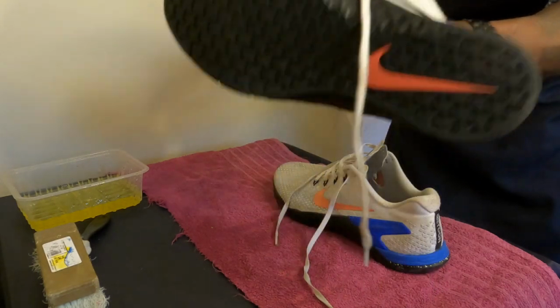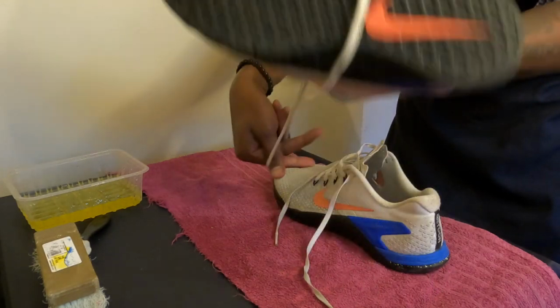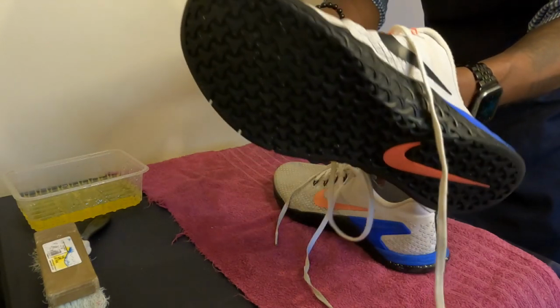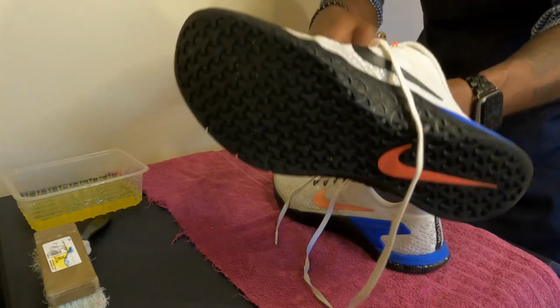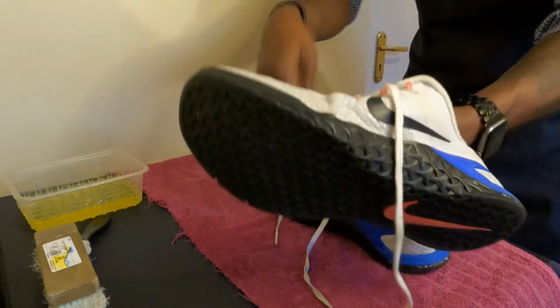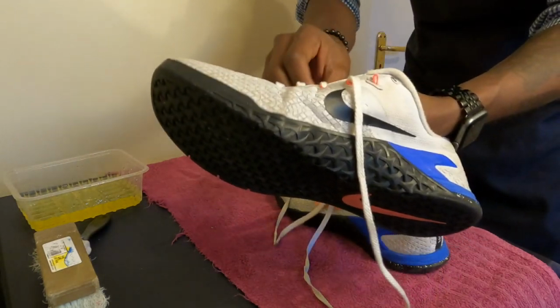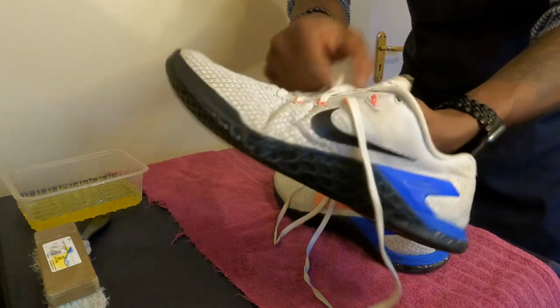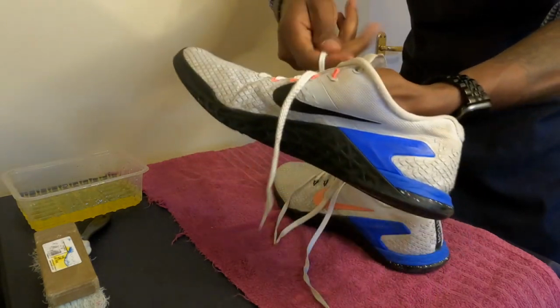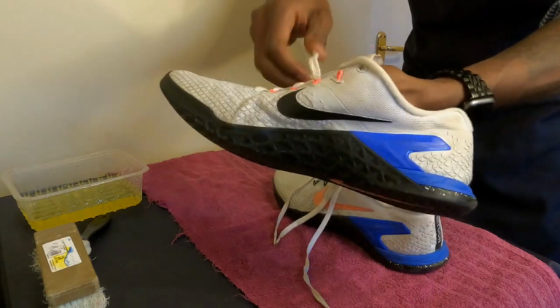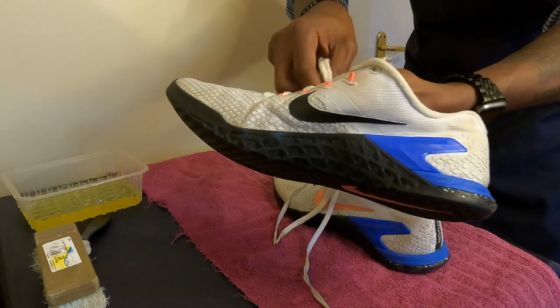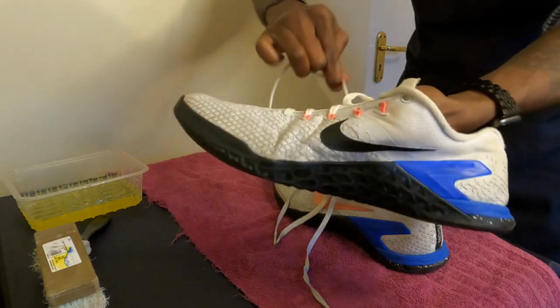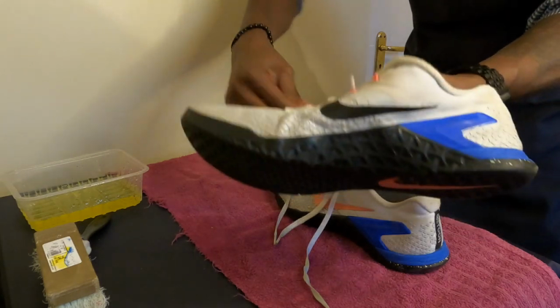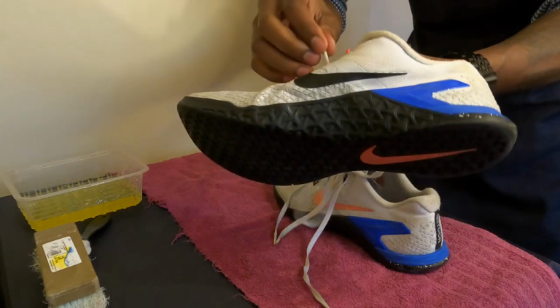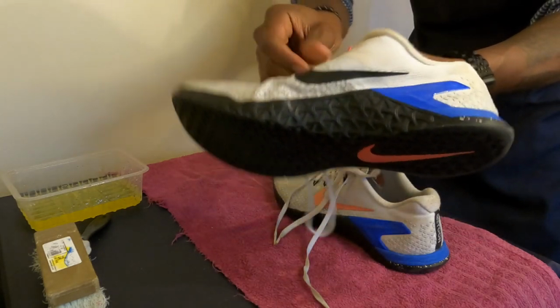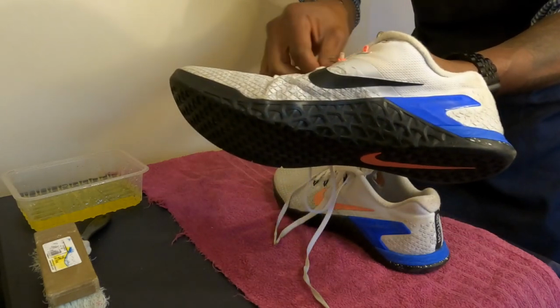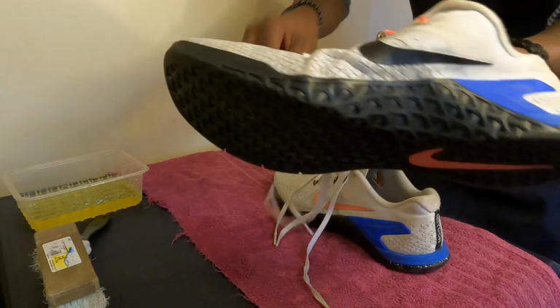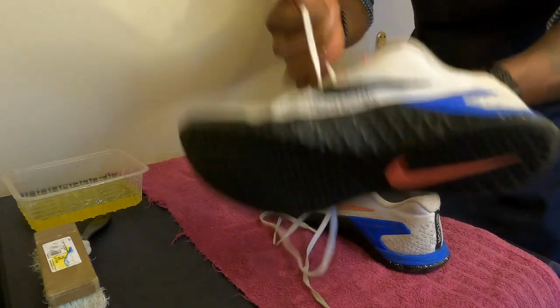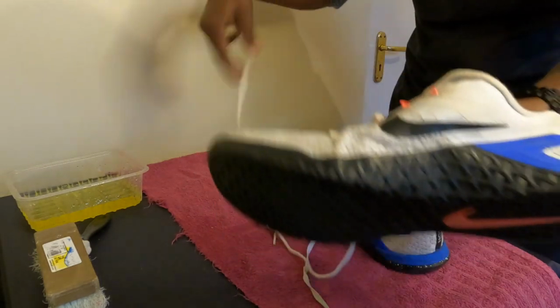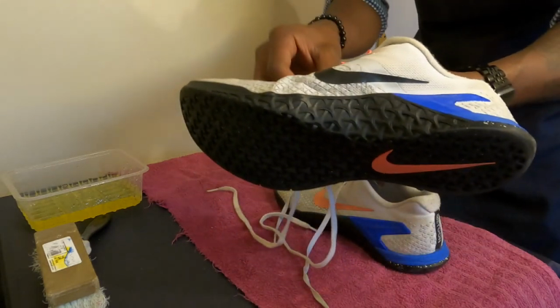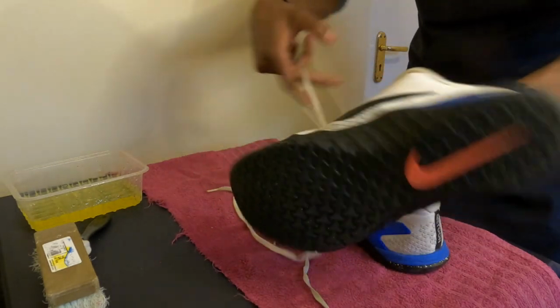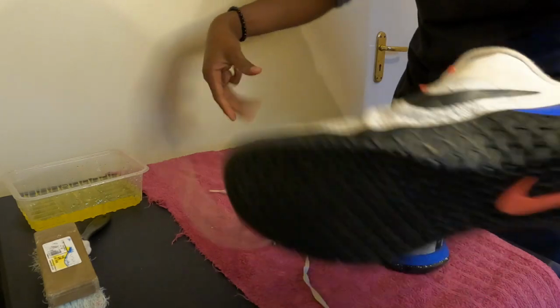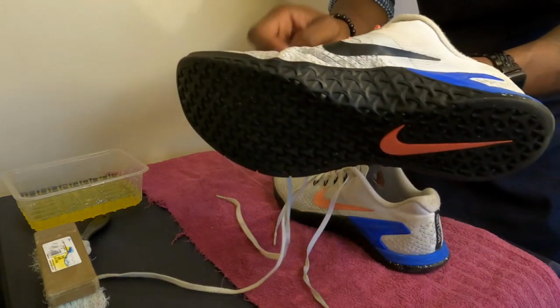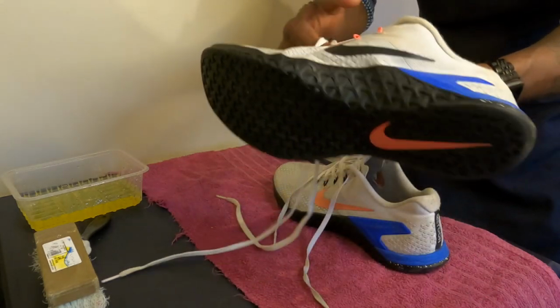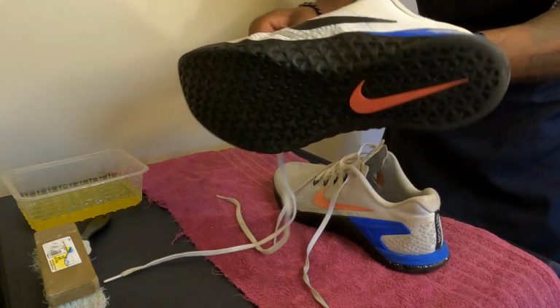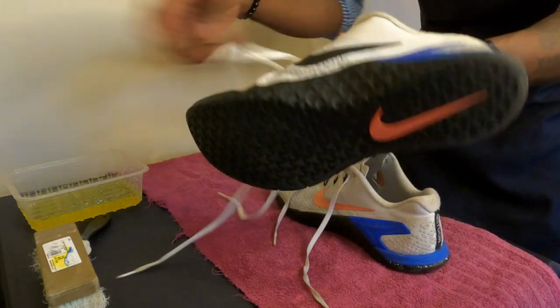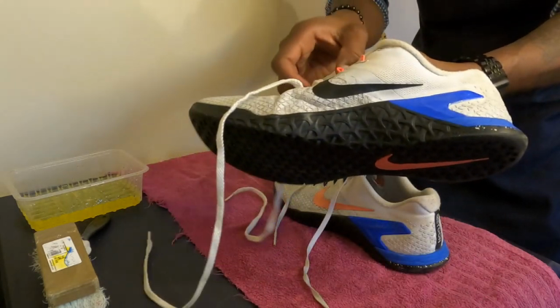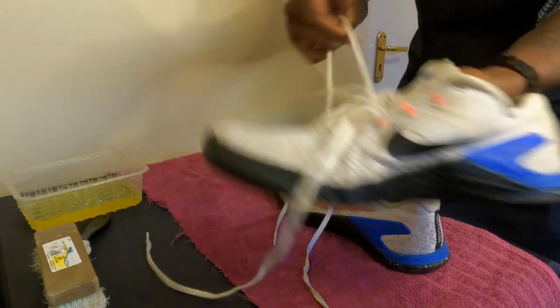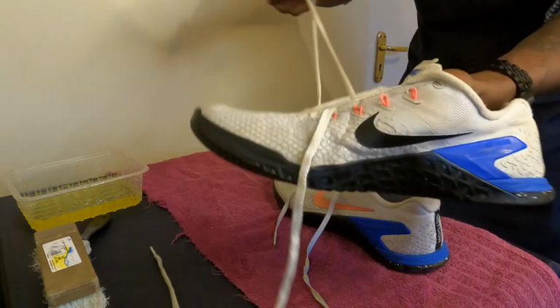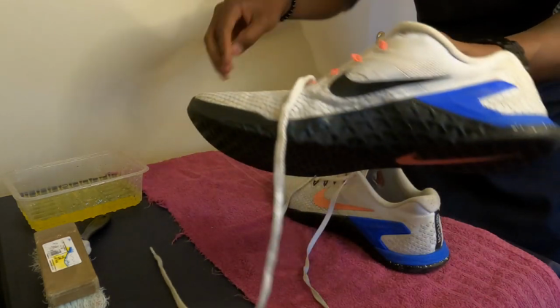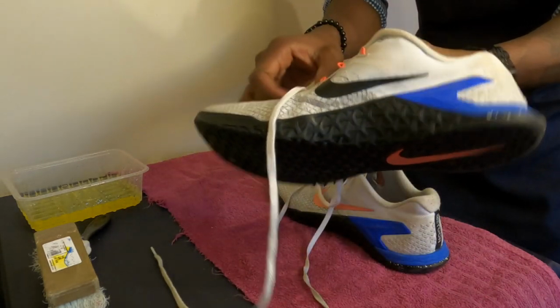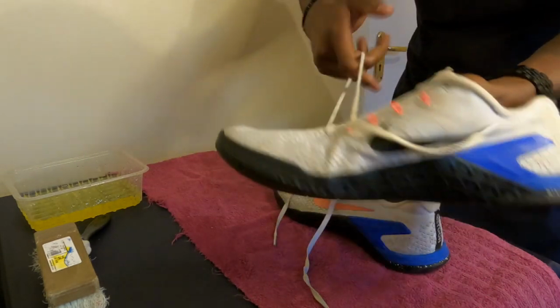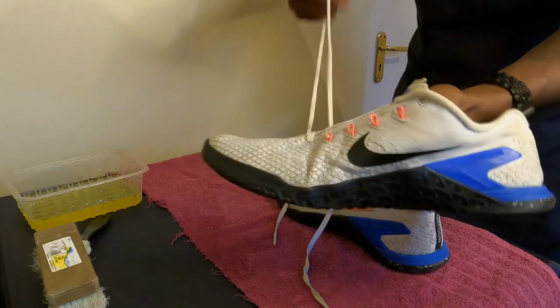I need to get new shoelaces because these are terrible, as you can just see. I have some shoelaces to just give it a good, nice look — something very neat.